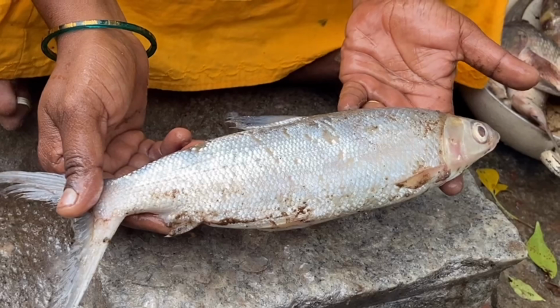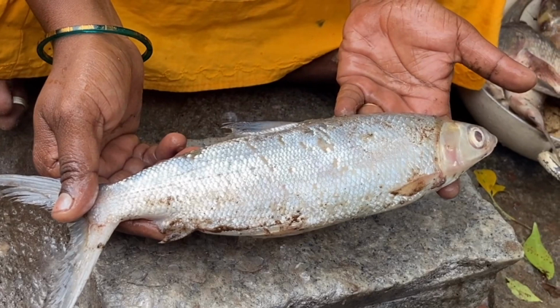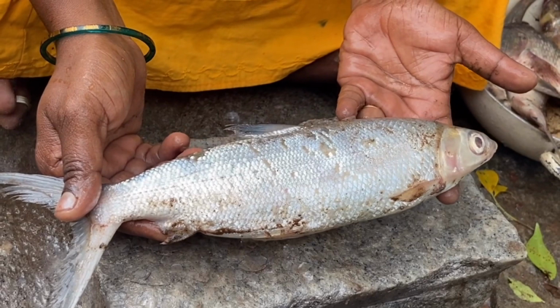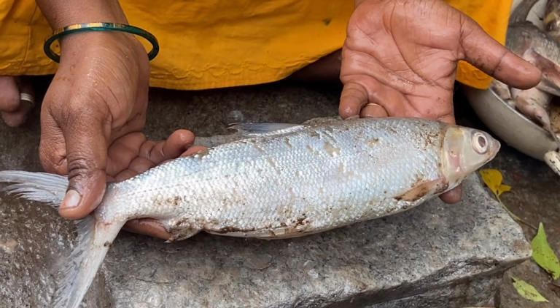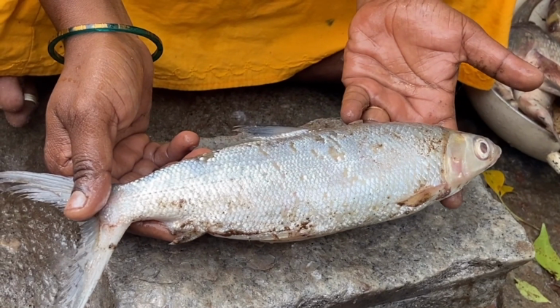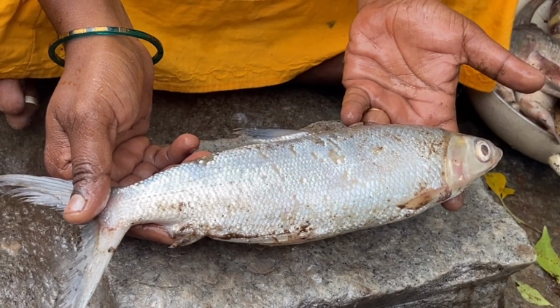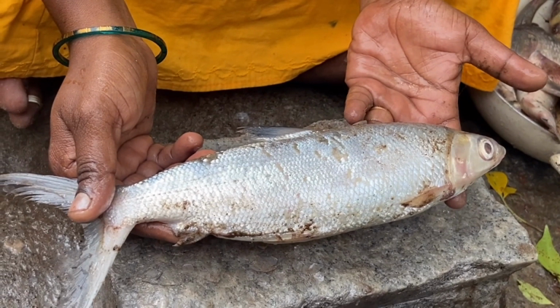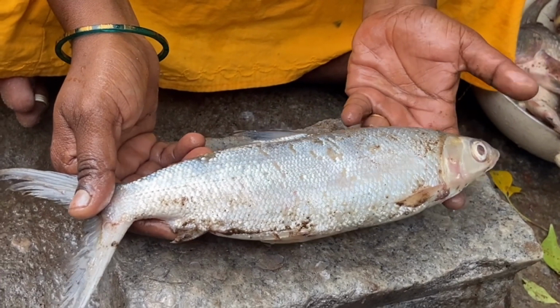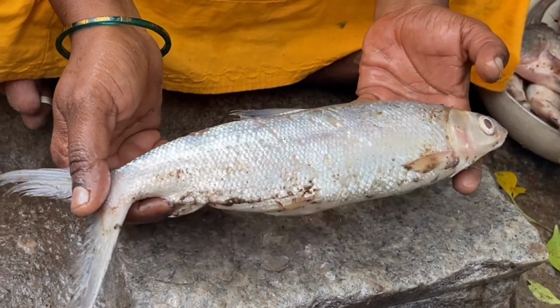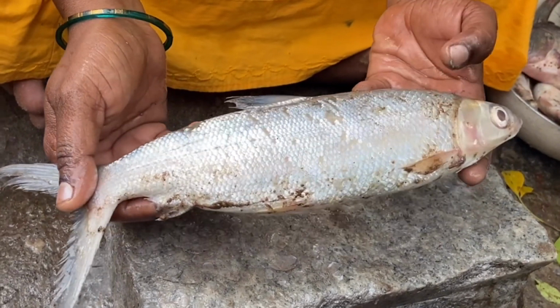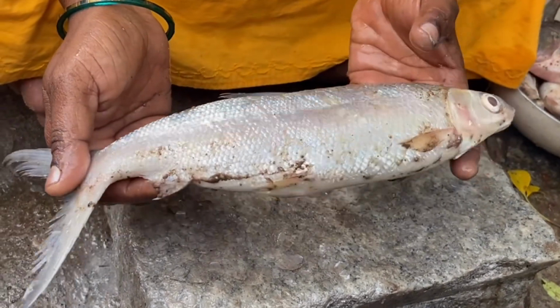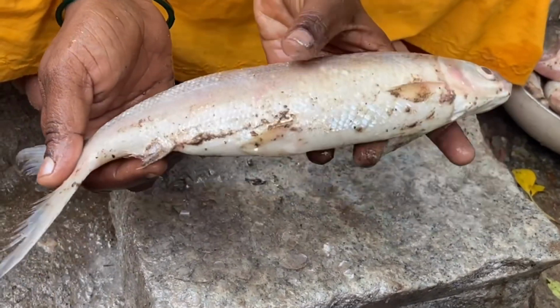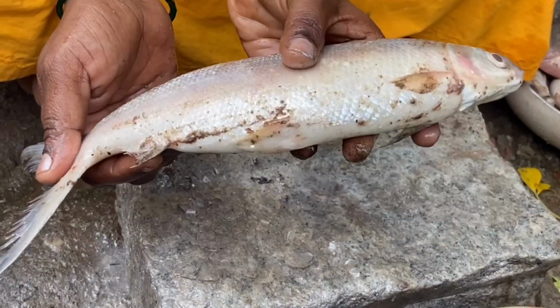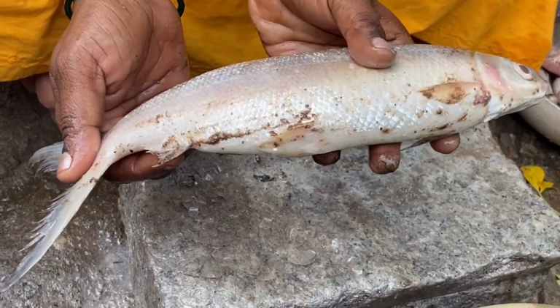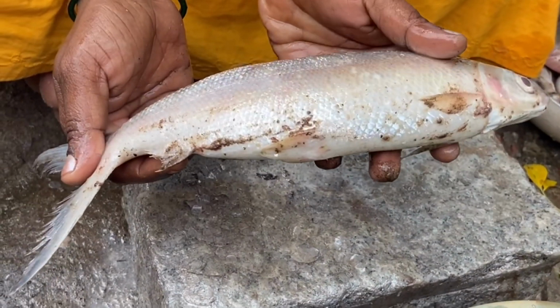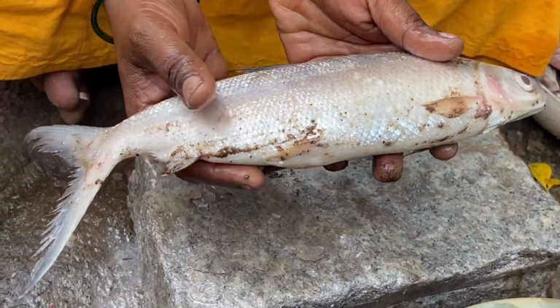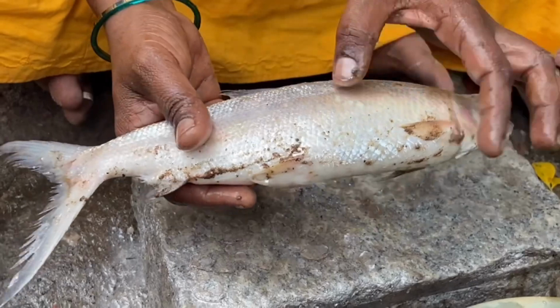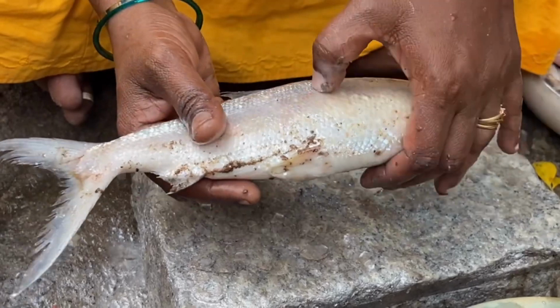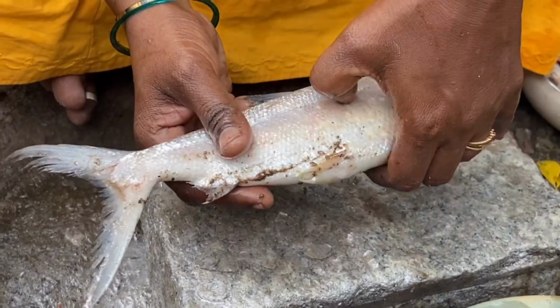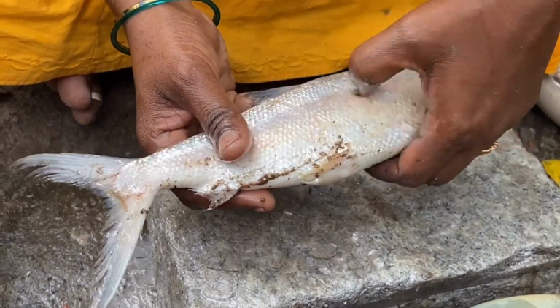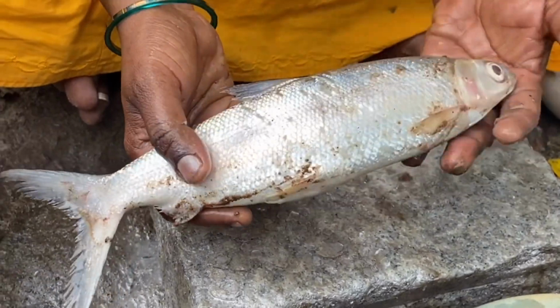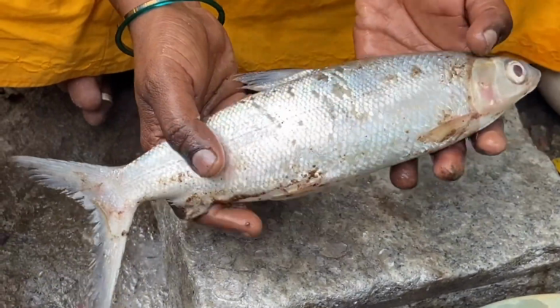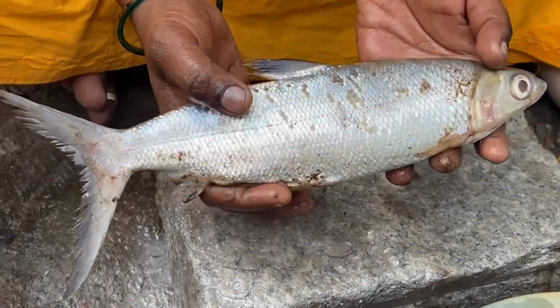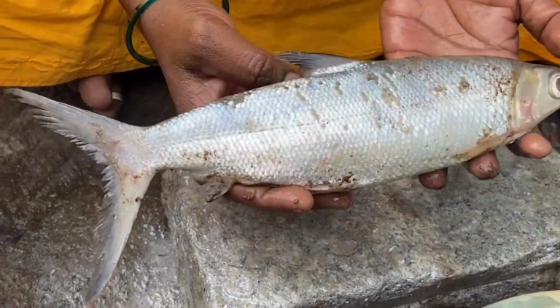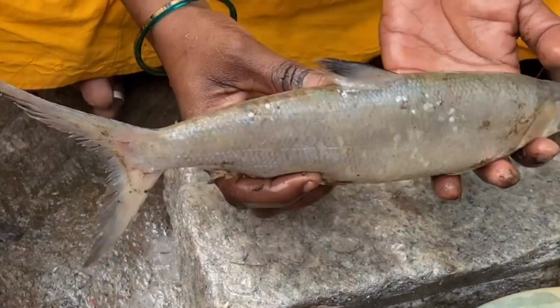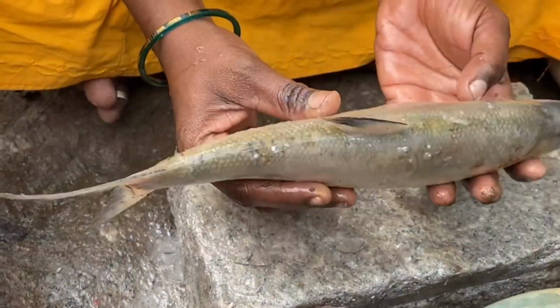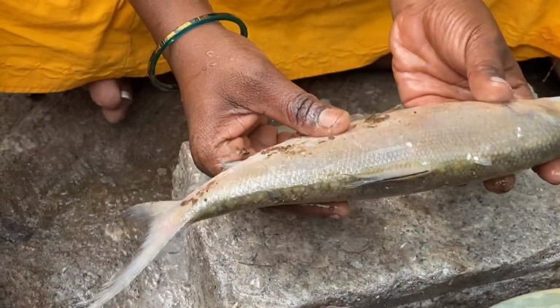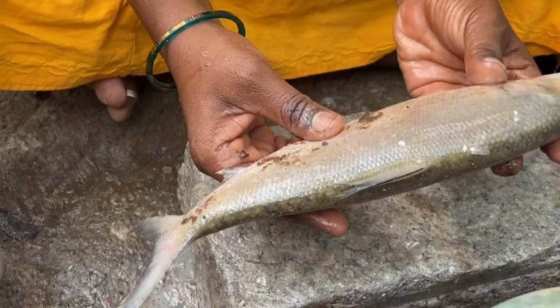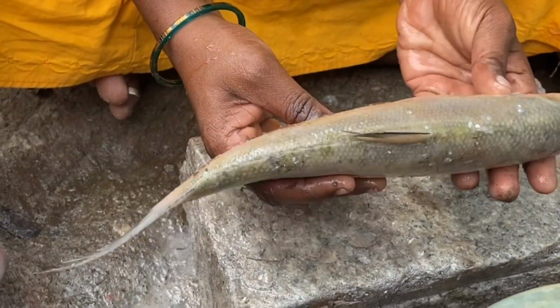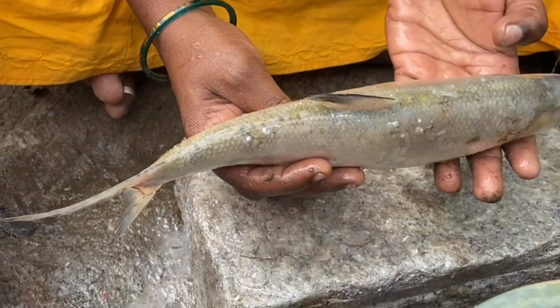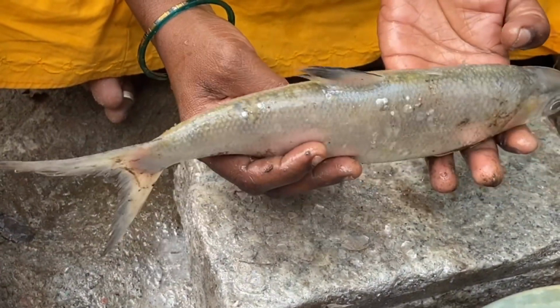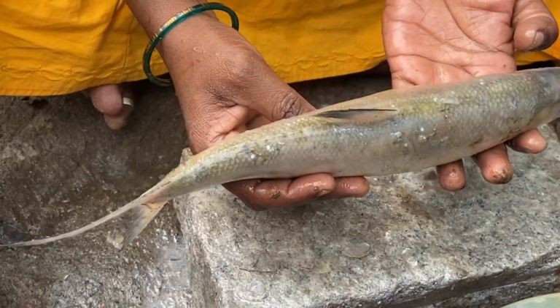Hi, hello, welcome back to my channel, Tanjavar Fish Garden. How are you? We are safe. Let's see a new menu.